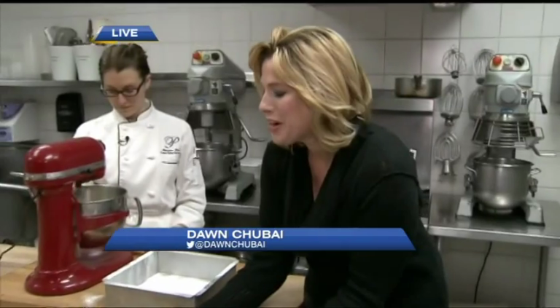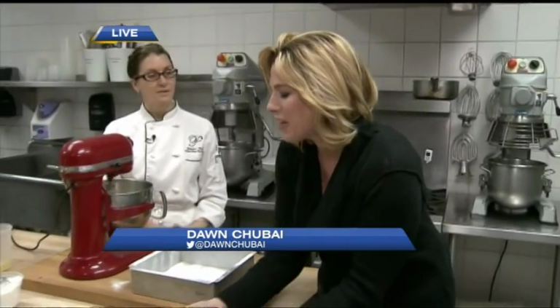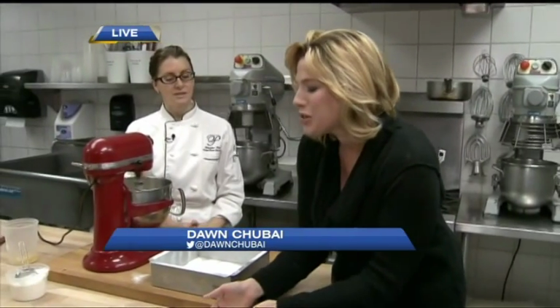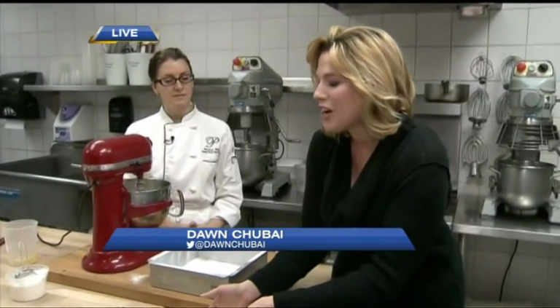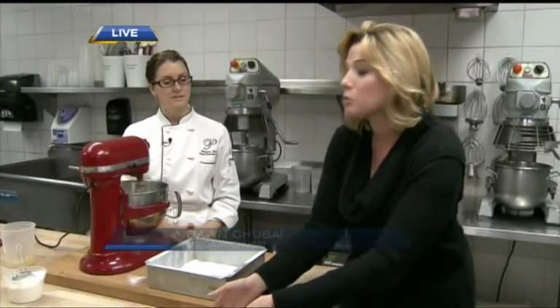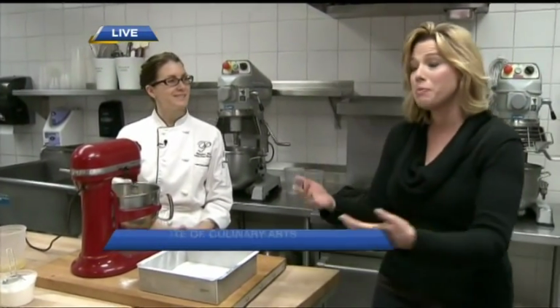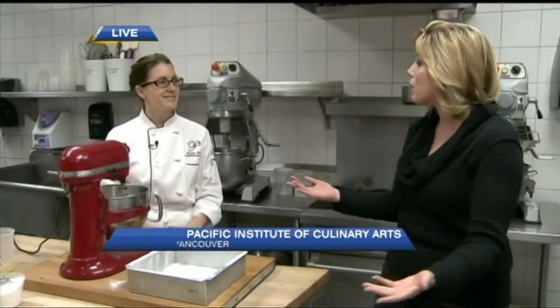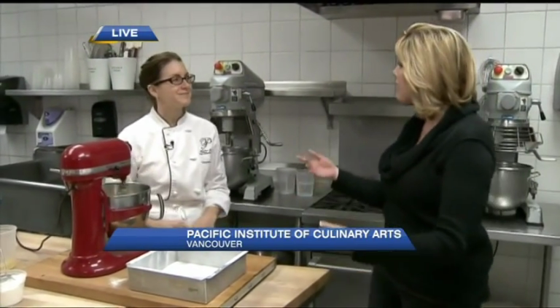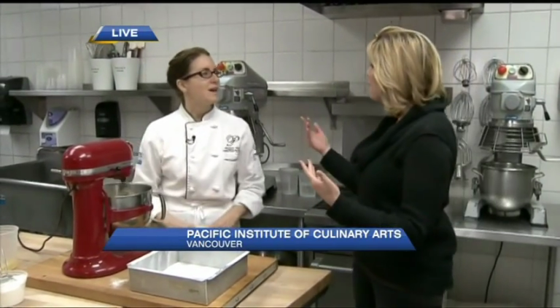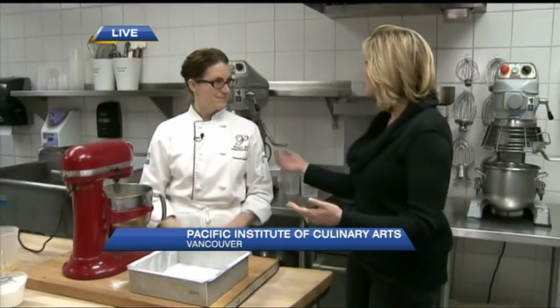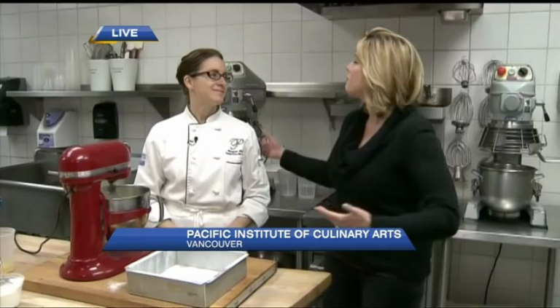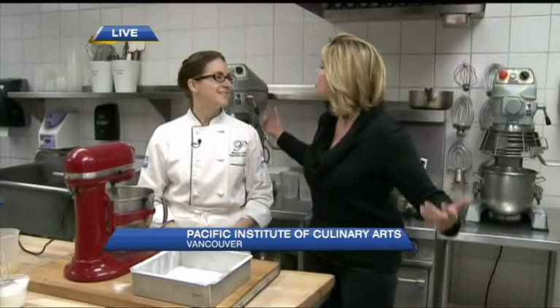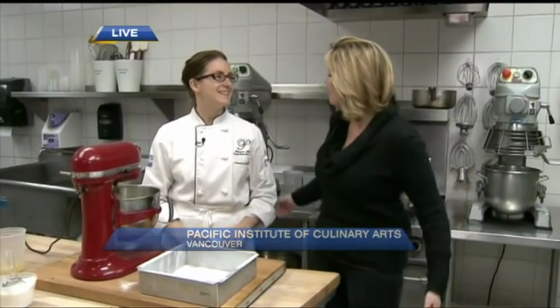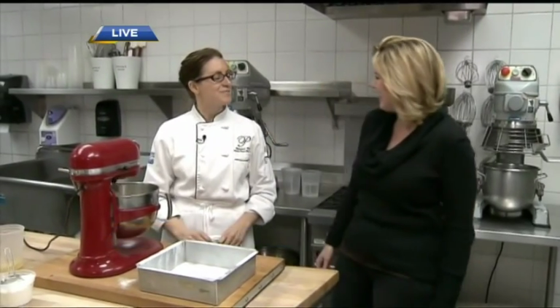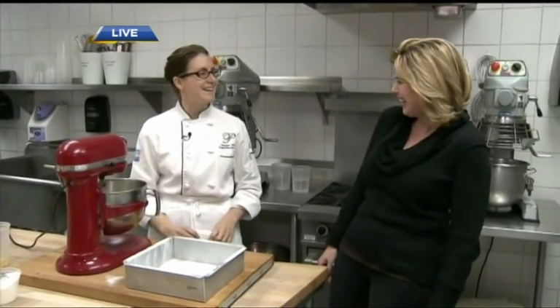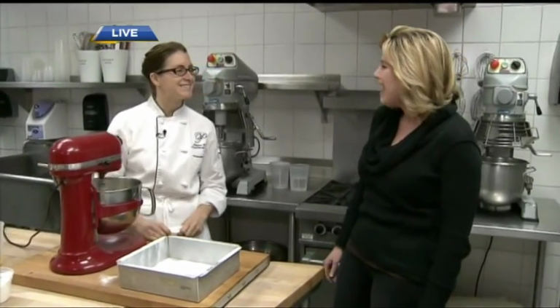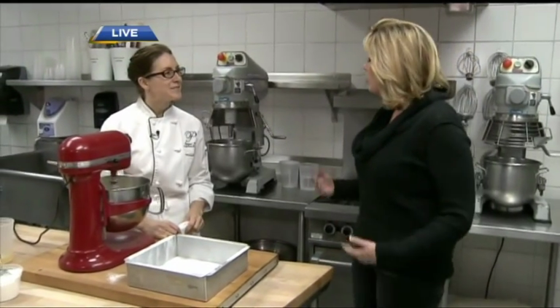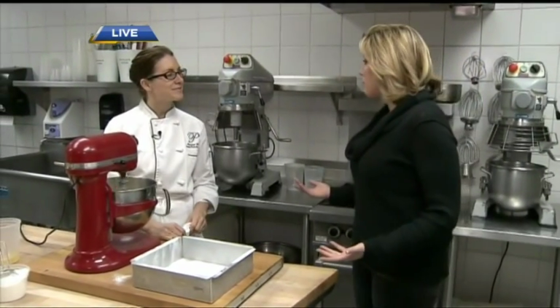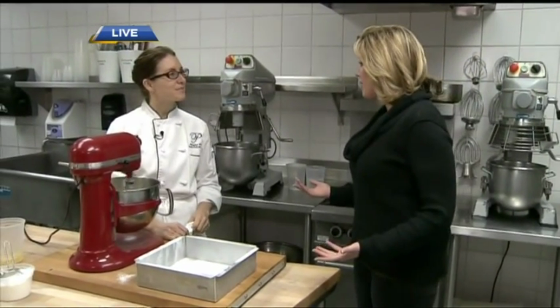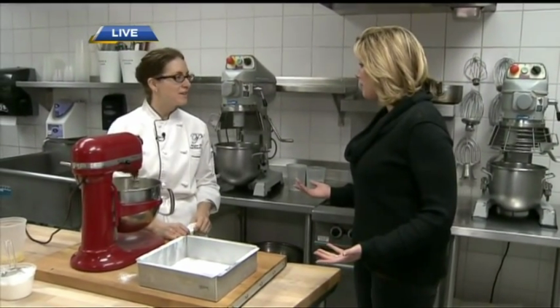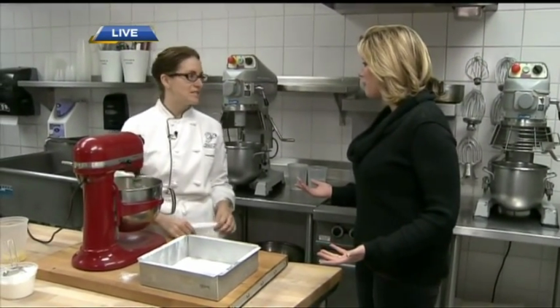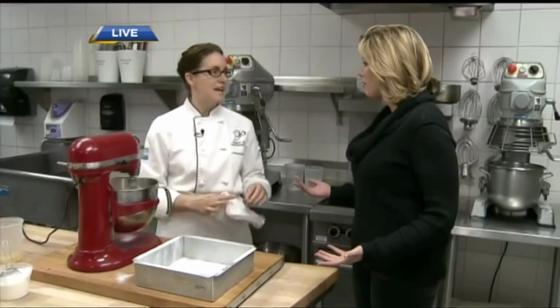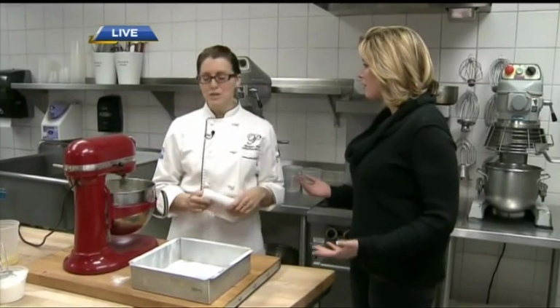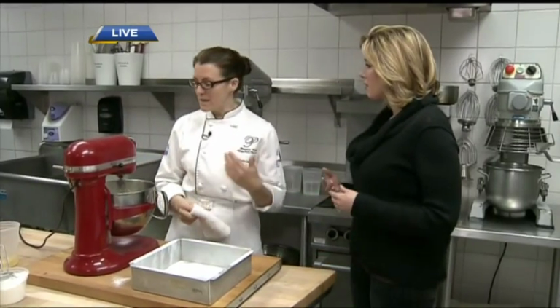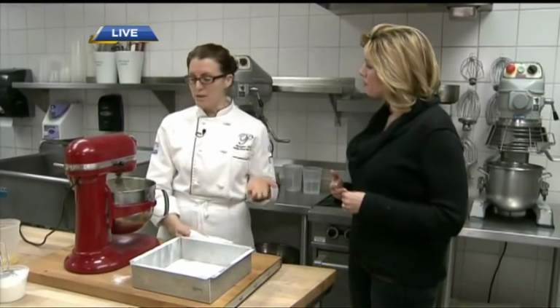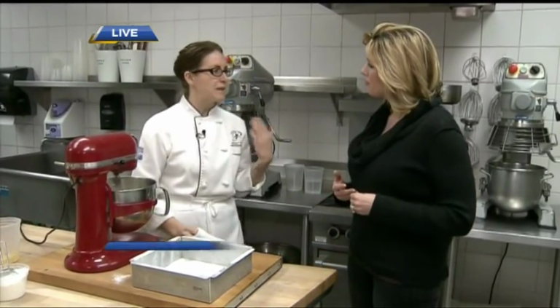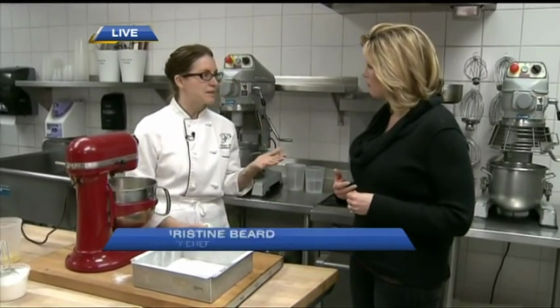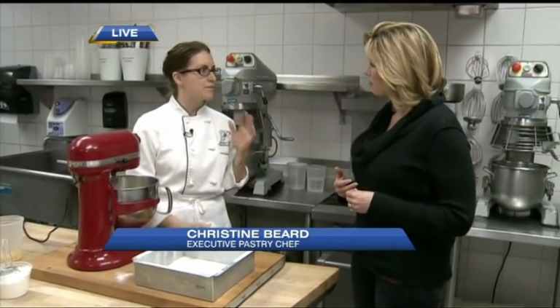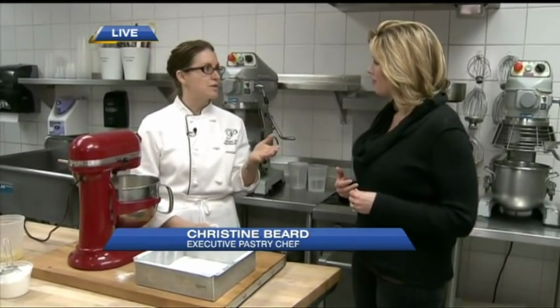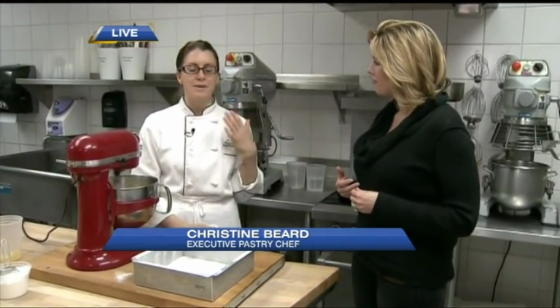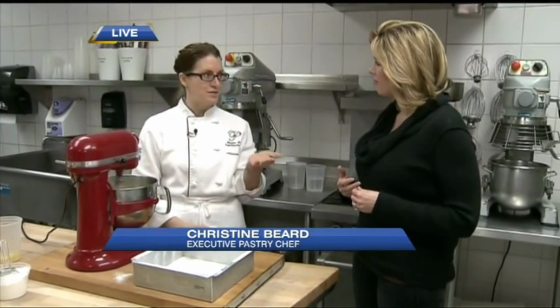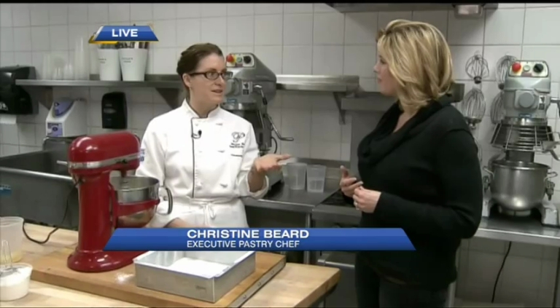We are here at the Pacific Institute of Culinary Arts where we're showing people how to make marshmallows. We're making them special today because we're doing them passion fruit flavored.